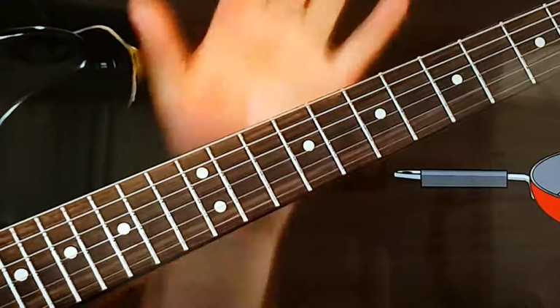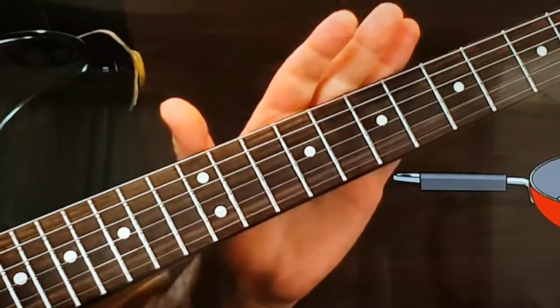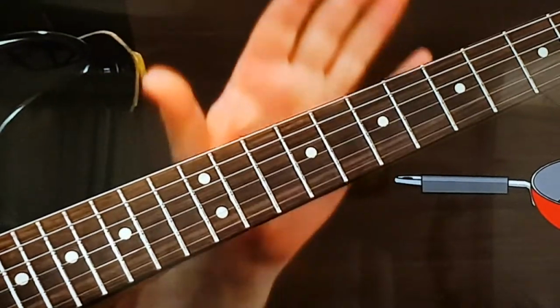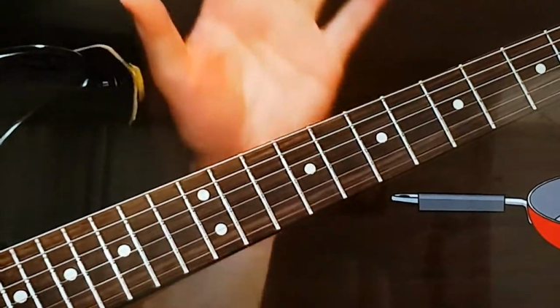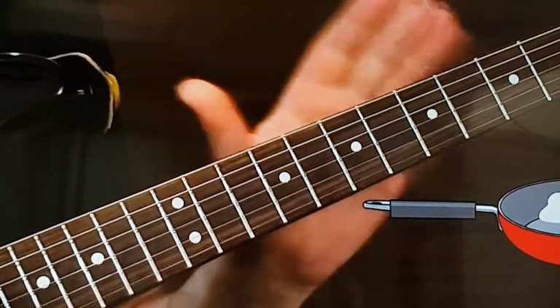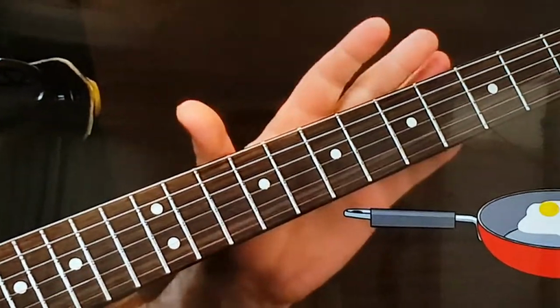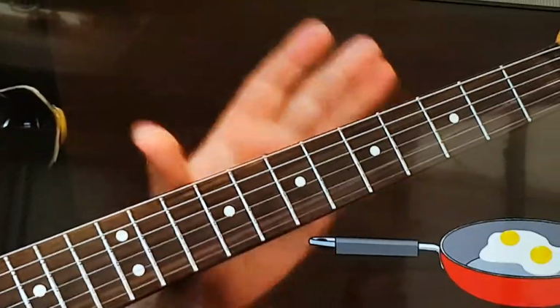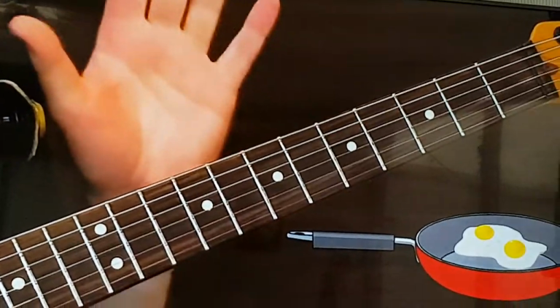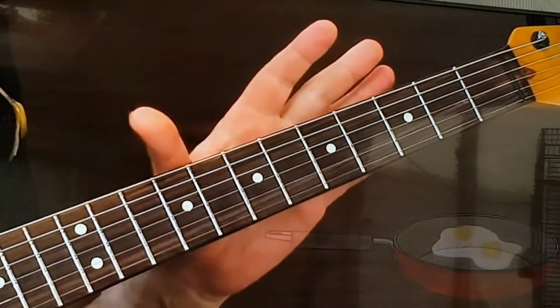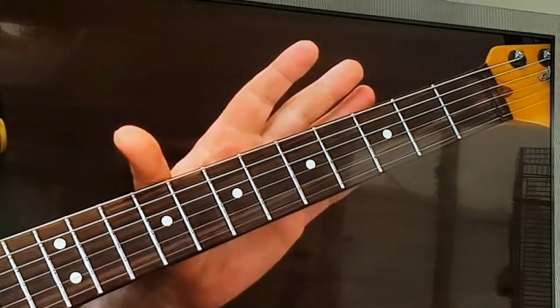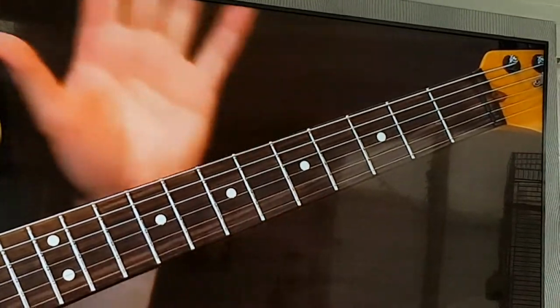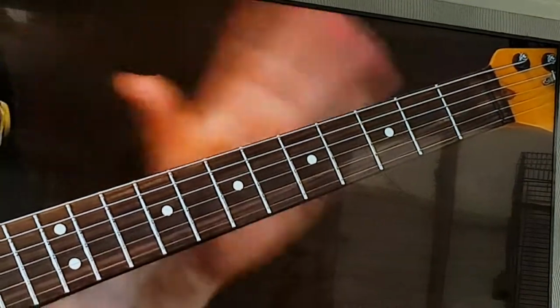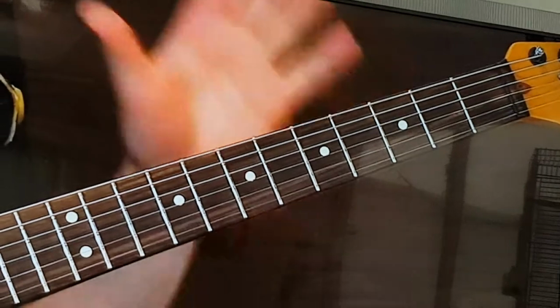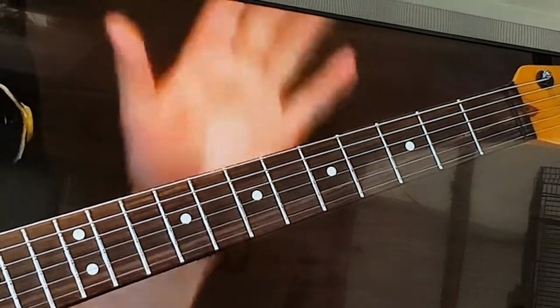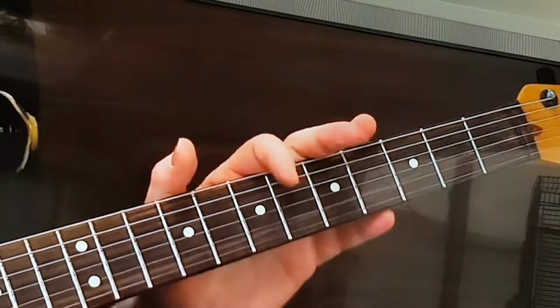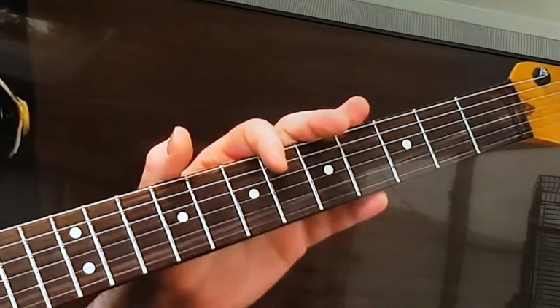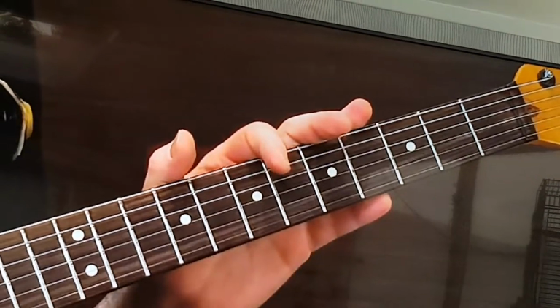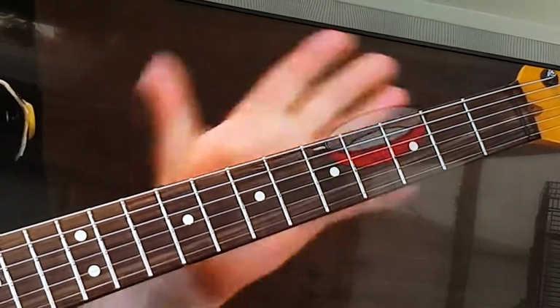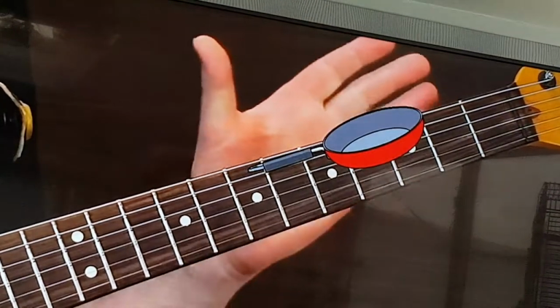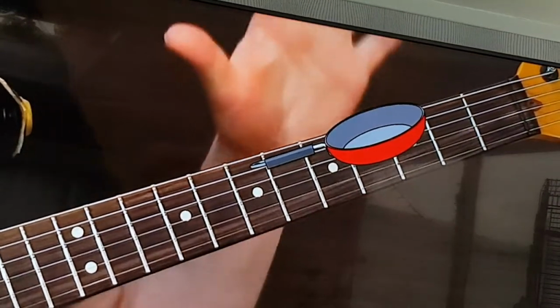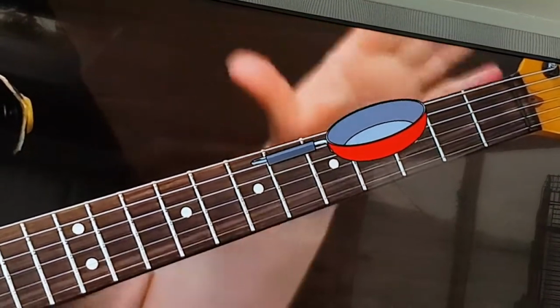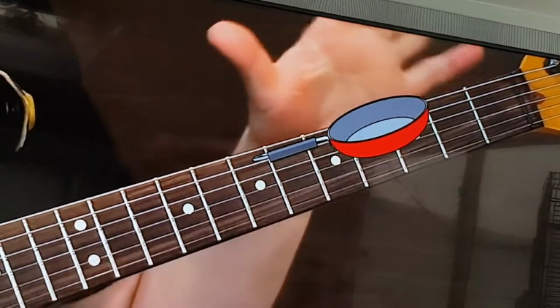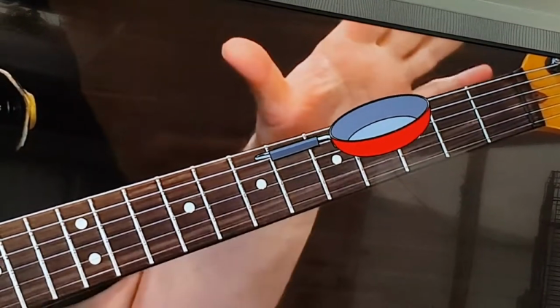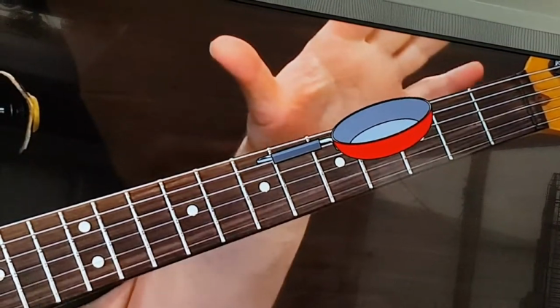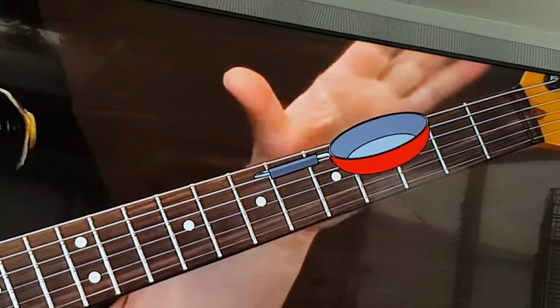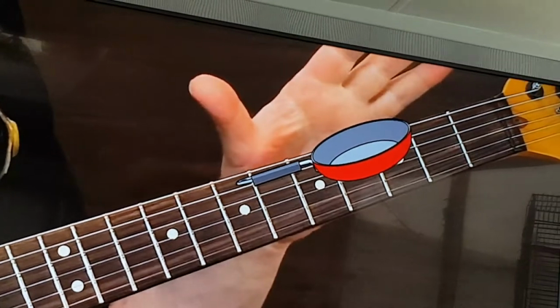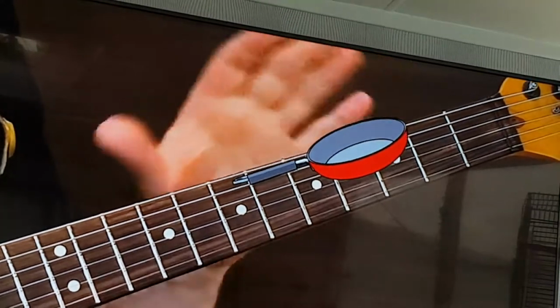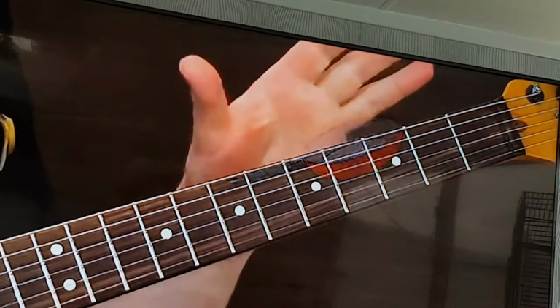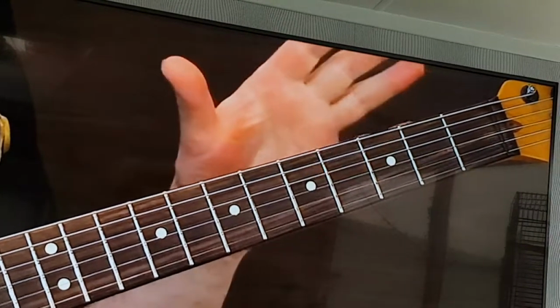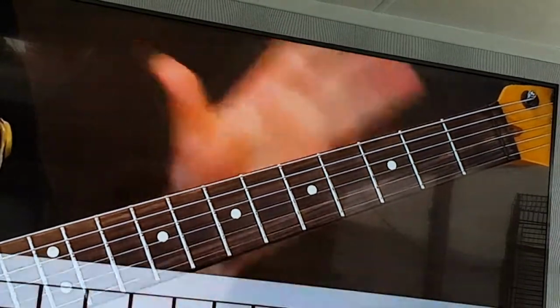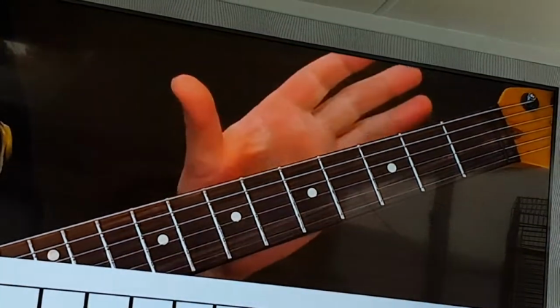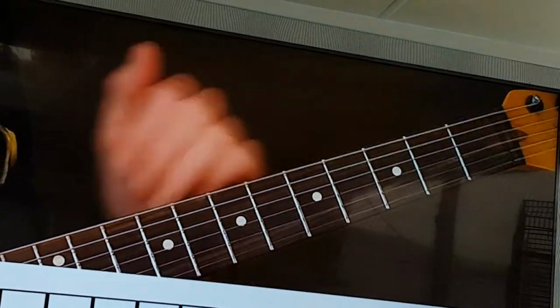It's easy to understand and after you do this once you will never forget it for the rest of your life. So start by imagining what a frying pan would look like as if it were superimposed upon the guitar fingerboard. I know it sounds kind of goofy but trust me on this.